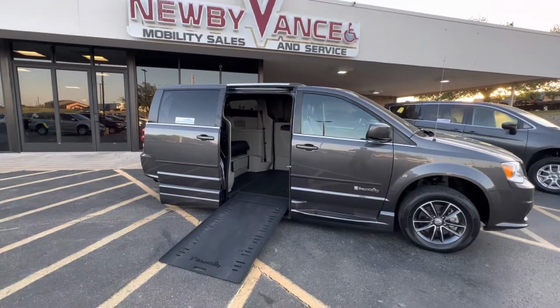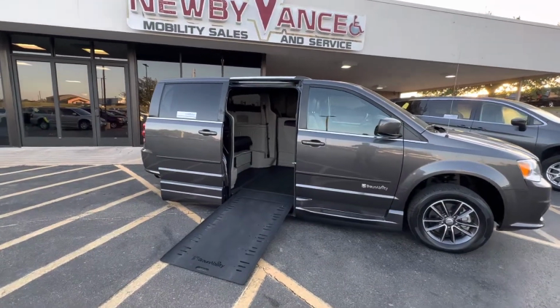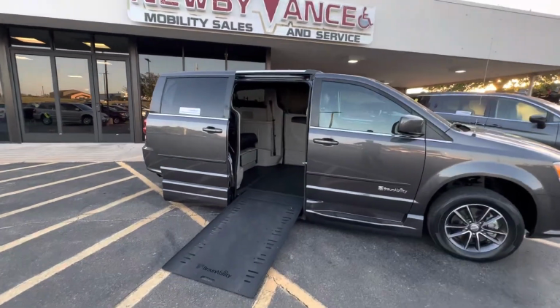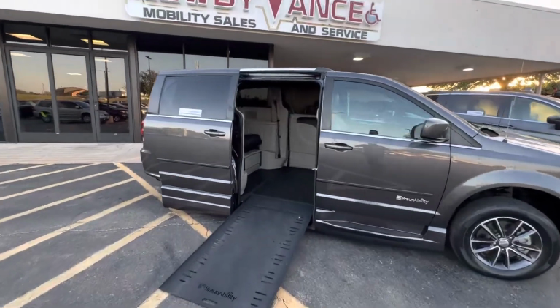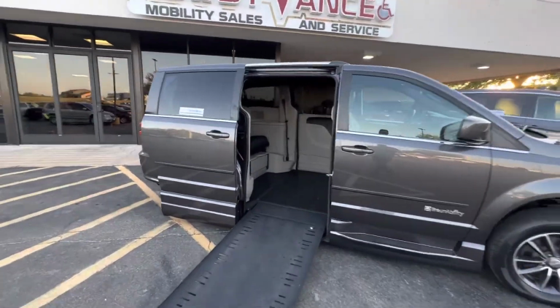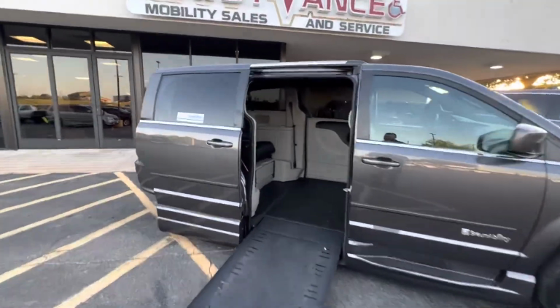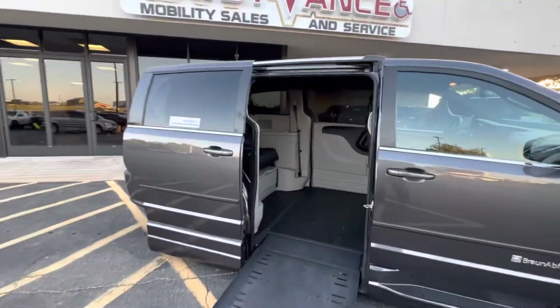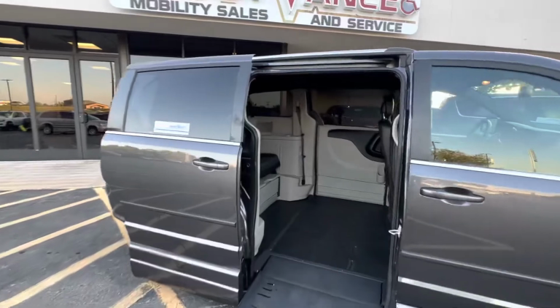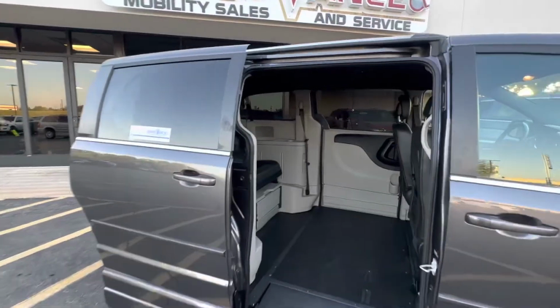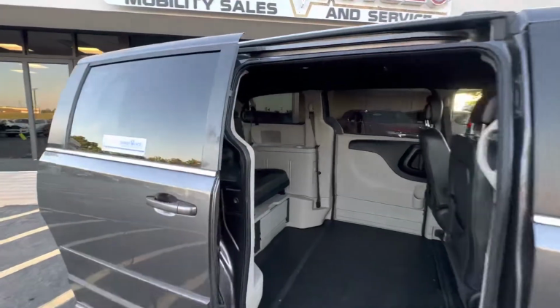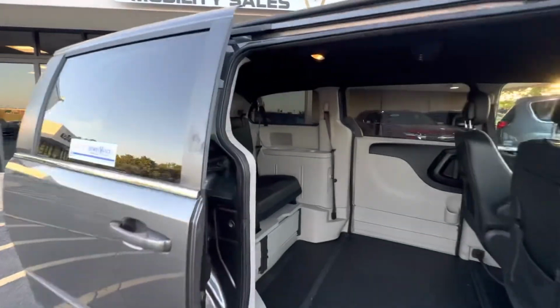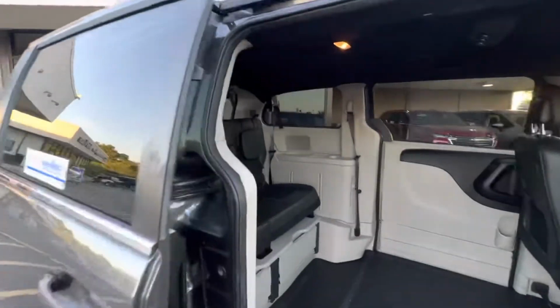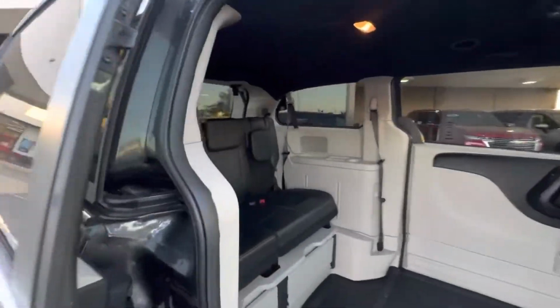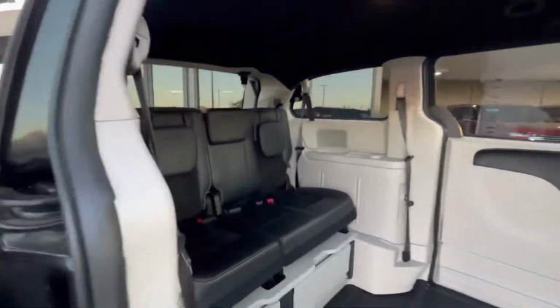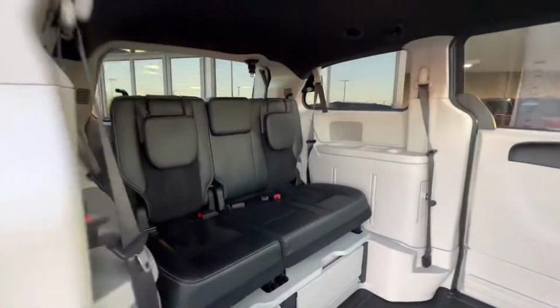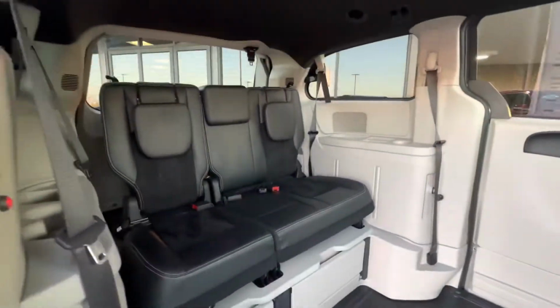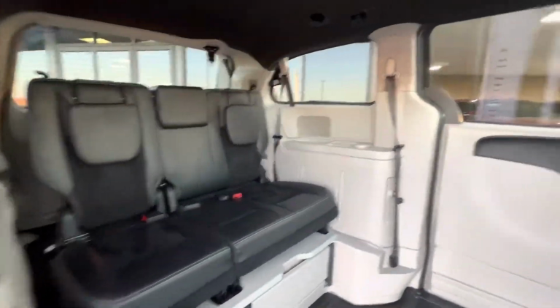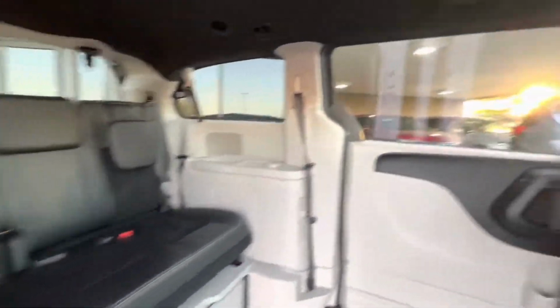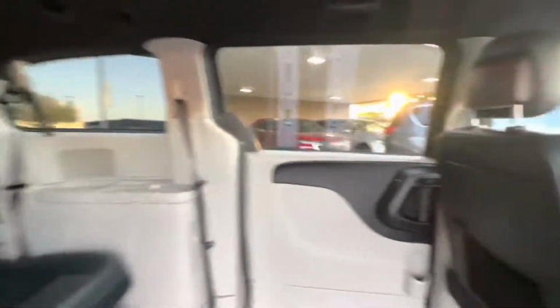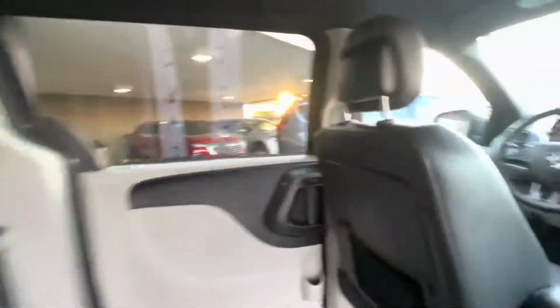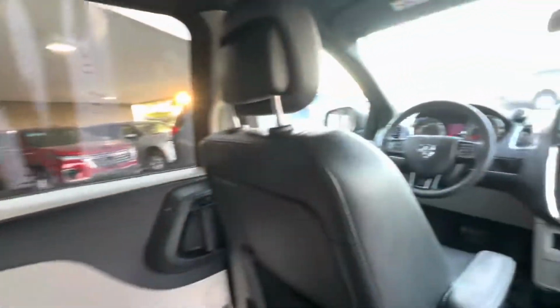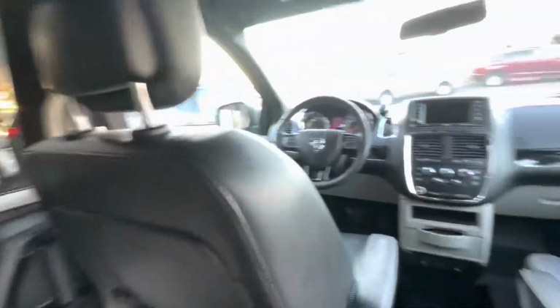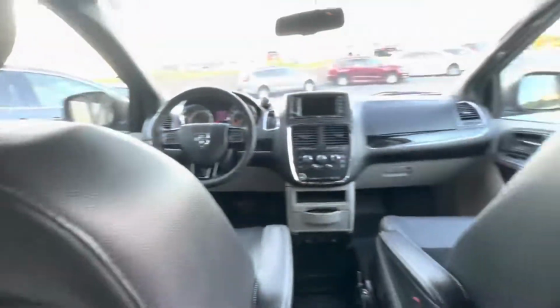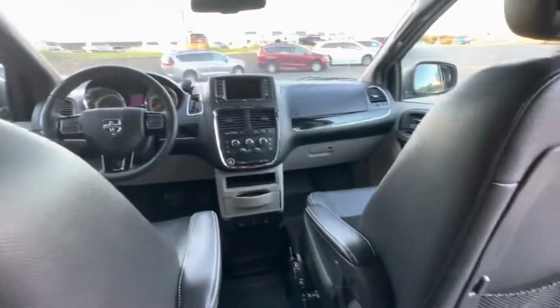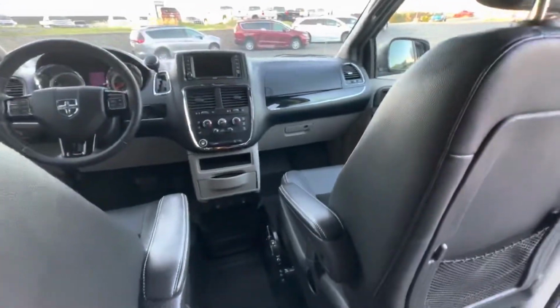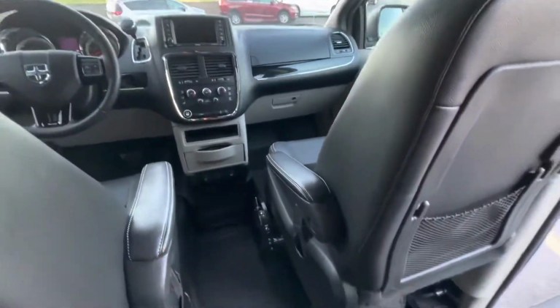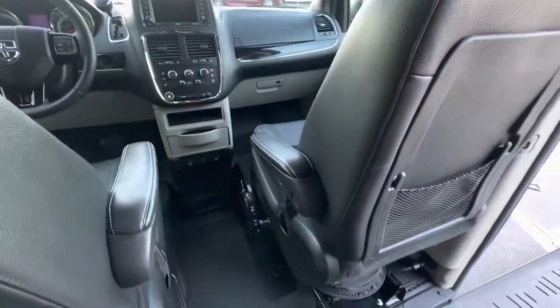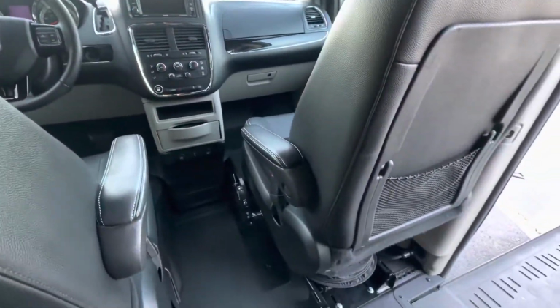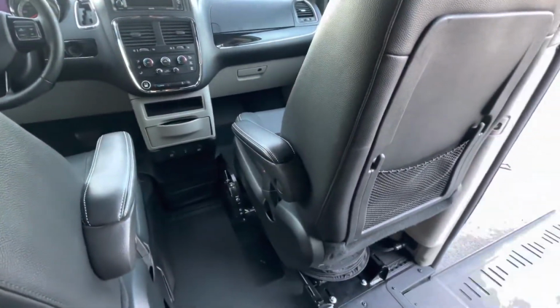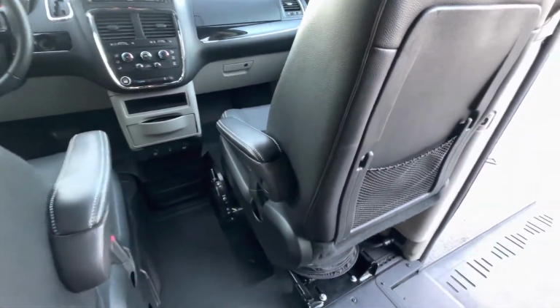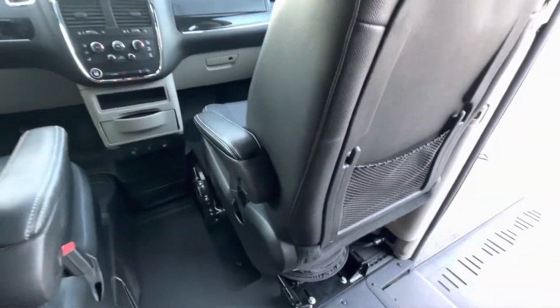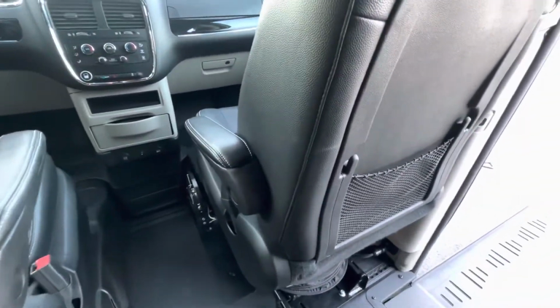Another nice thing about this vehicle is it does have a transfer seat base on the passenger side, which just helps someone transfer from the wheelchair to the passenger seat.